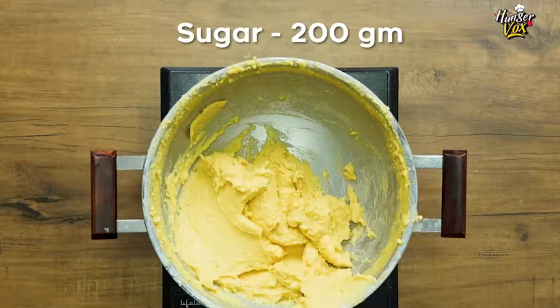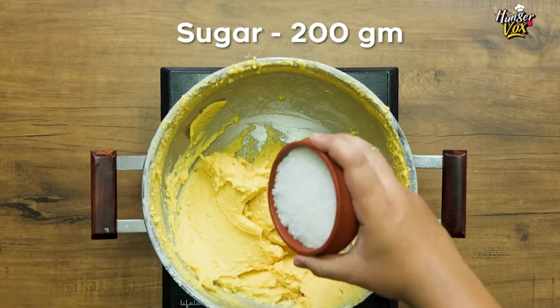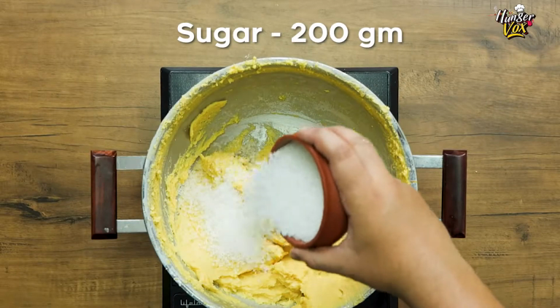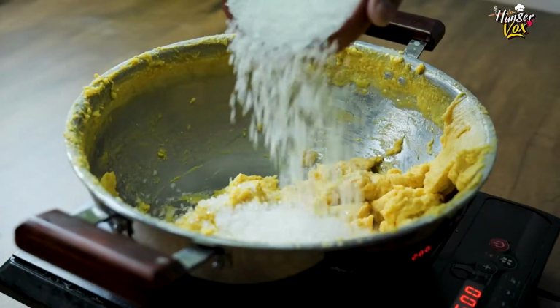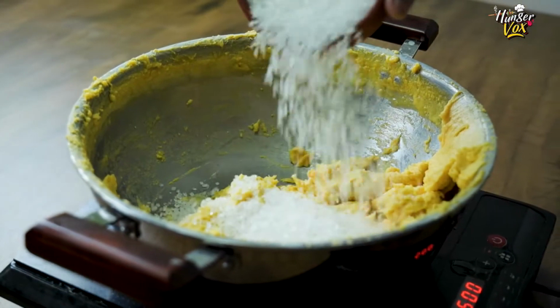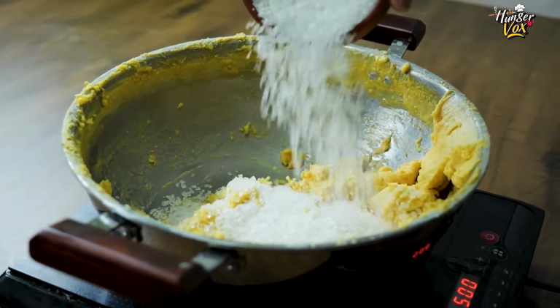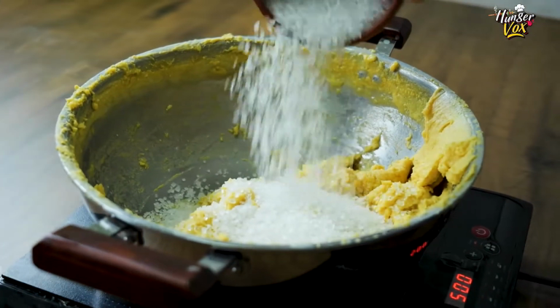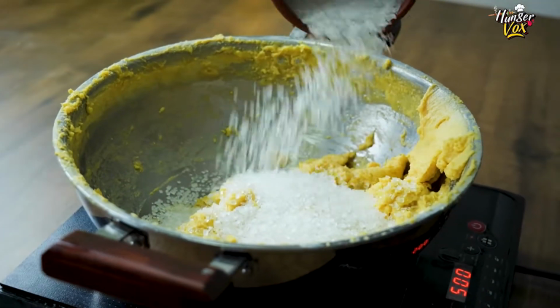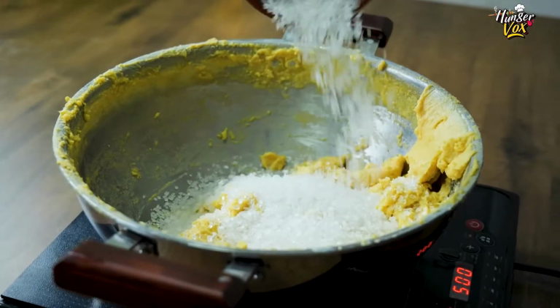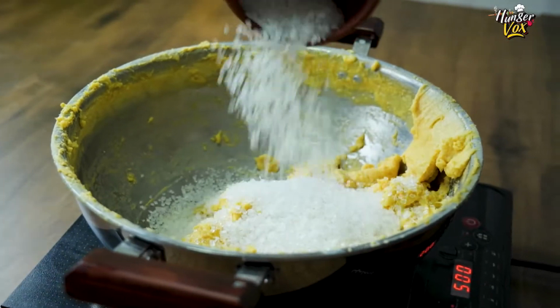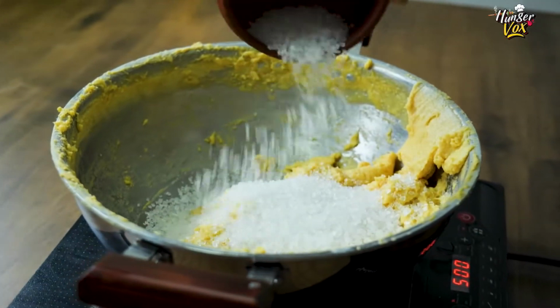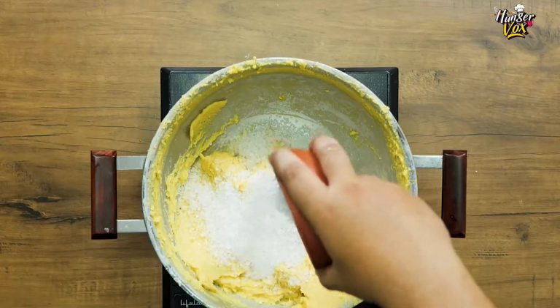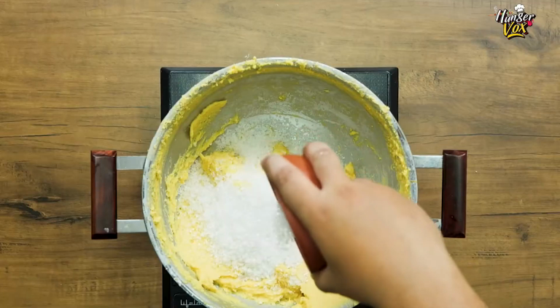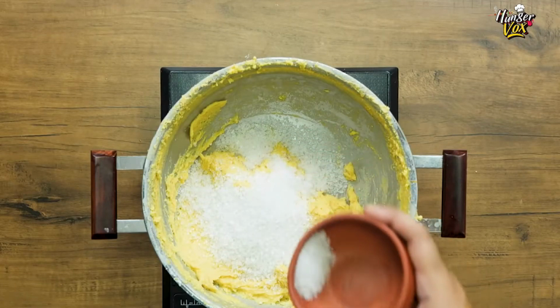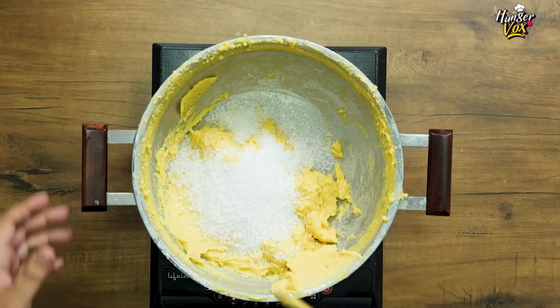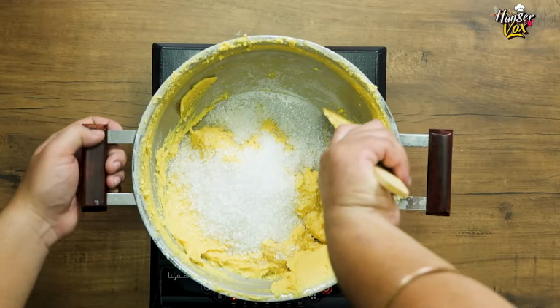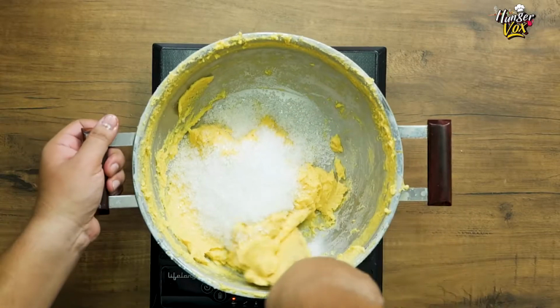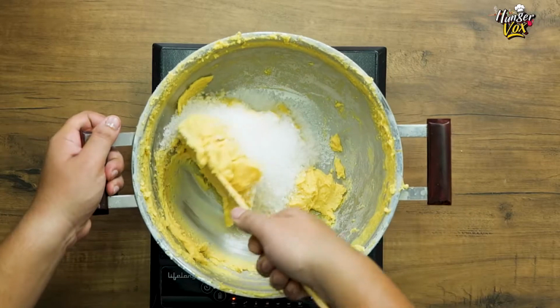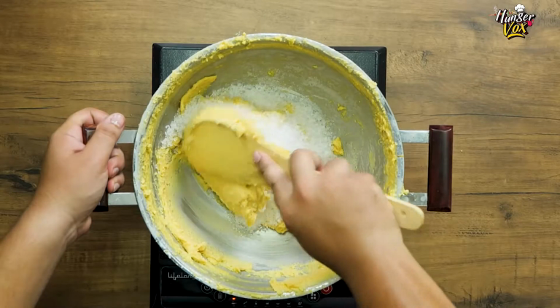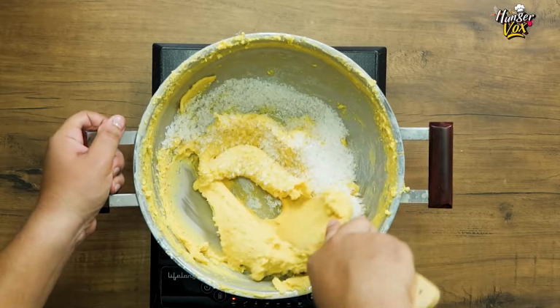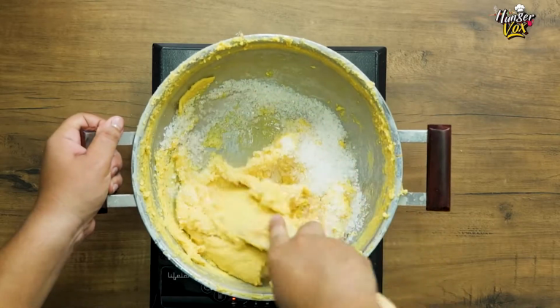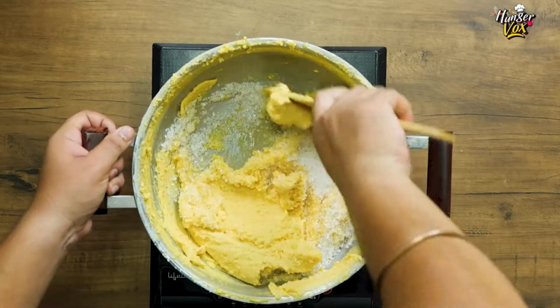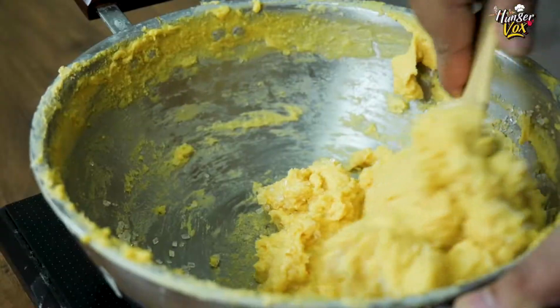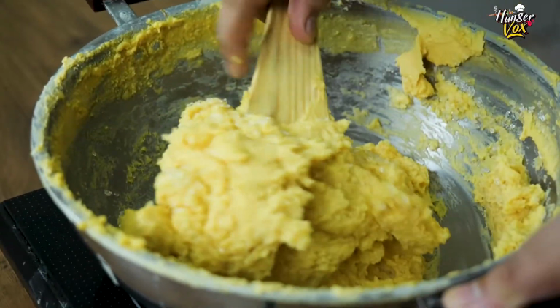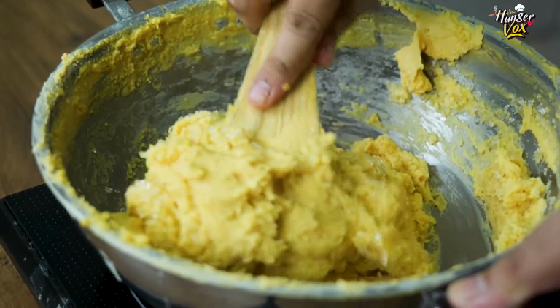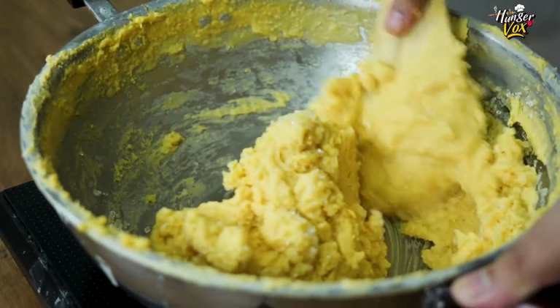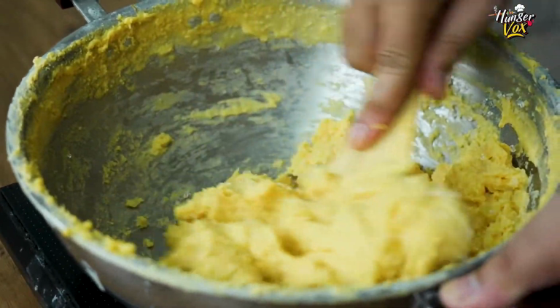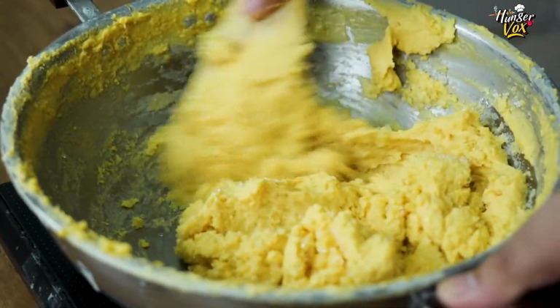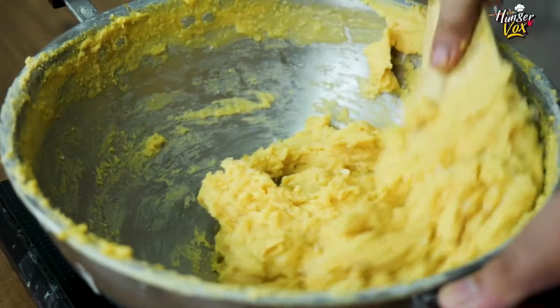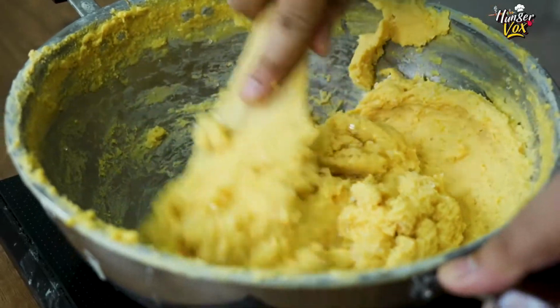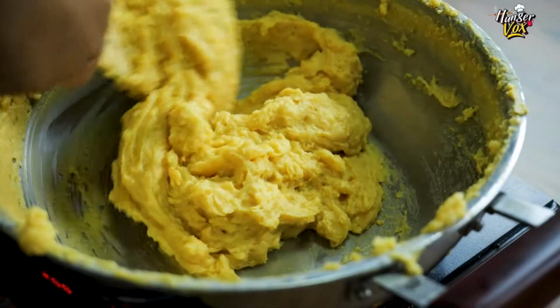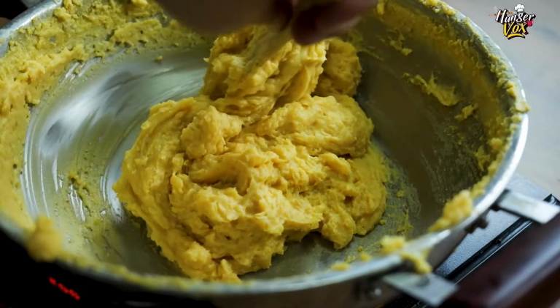When the mawa will absorb everything, then you will add sugar and kevda. After adding sugar, the mawa will come in a liquid form. At this time, you have to stir it continuously and cook the sugar. When the sugar is completely cooked, it will come again in a hard form.